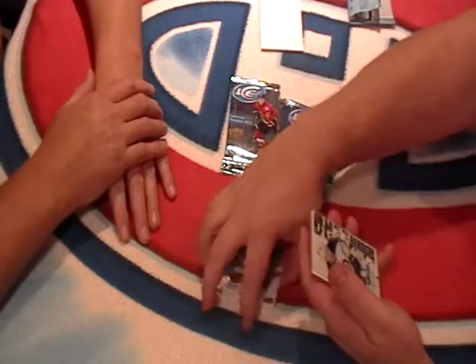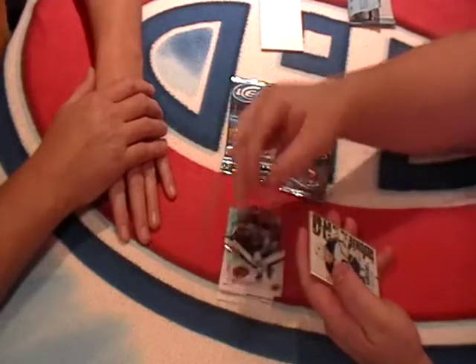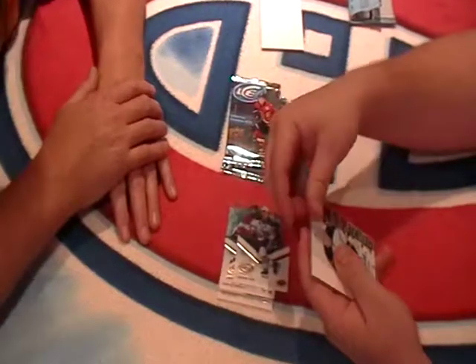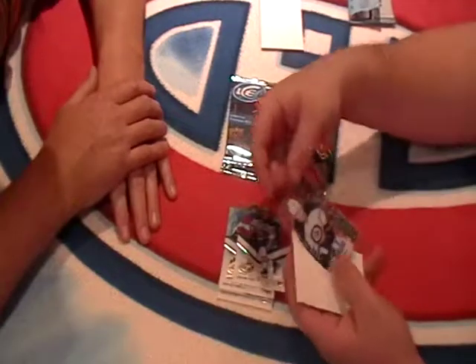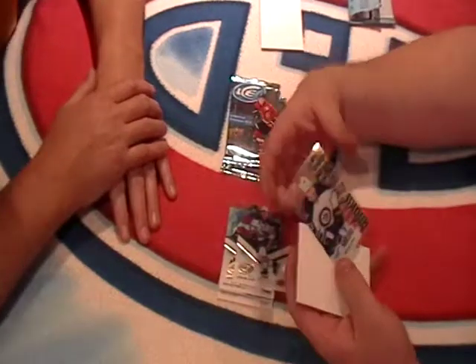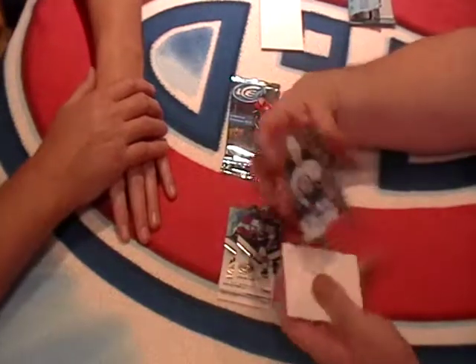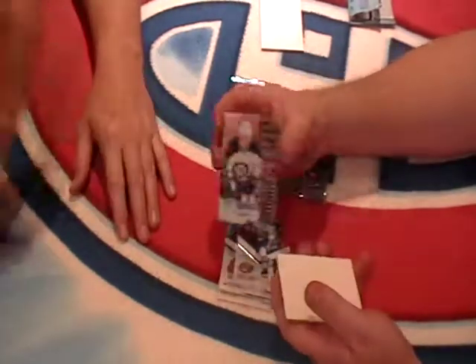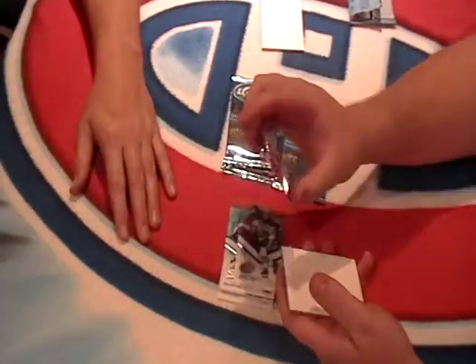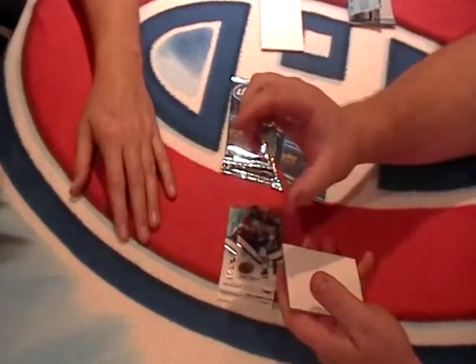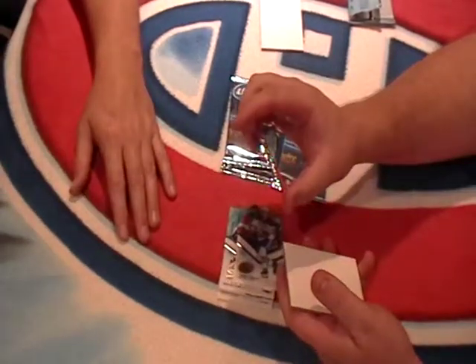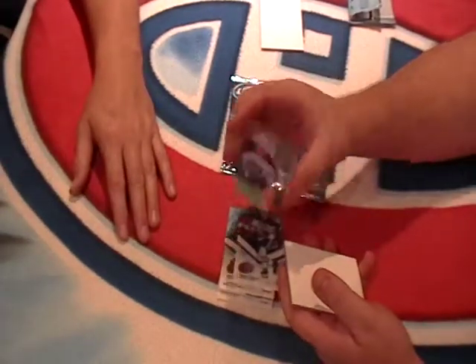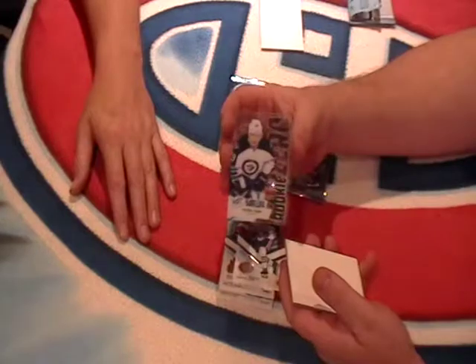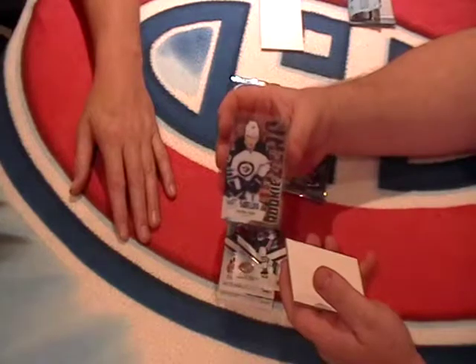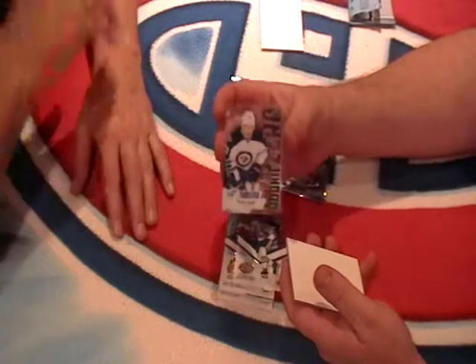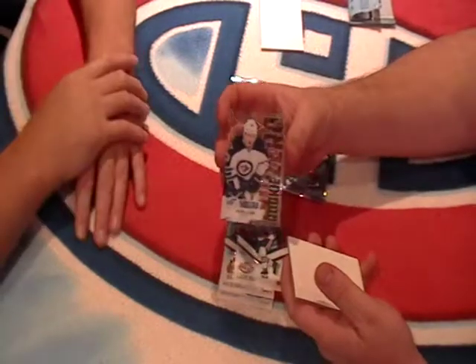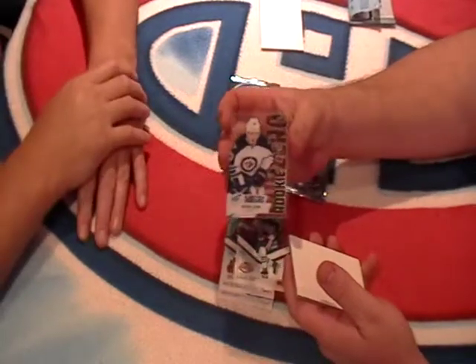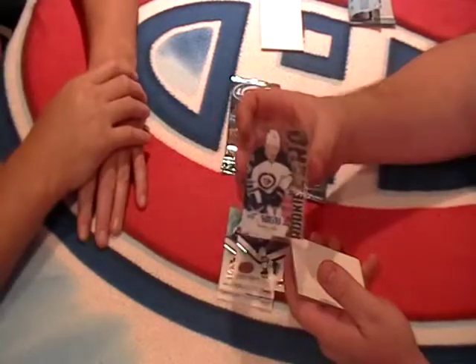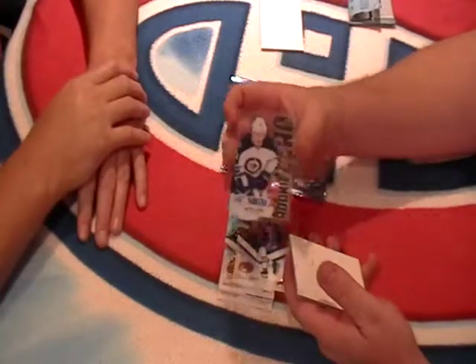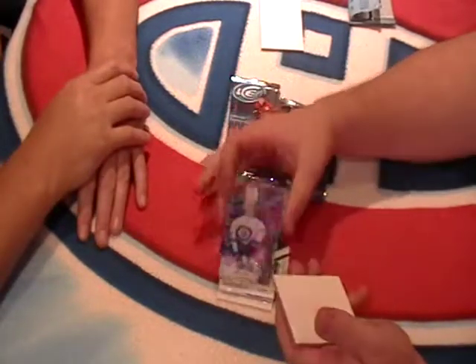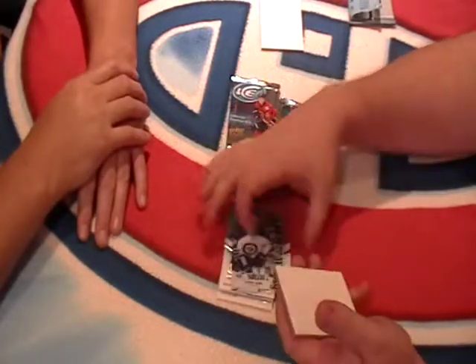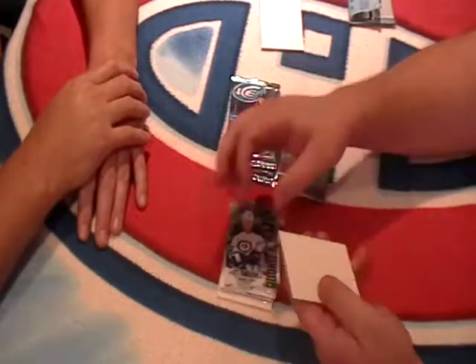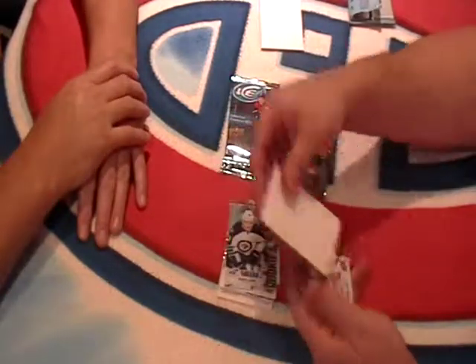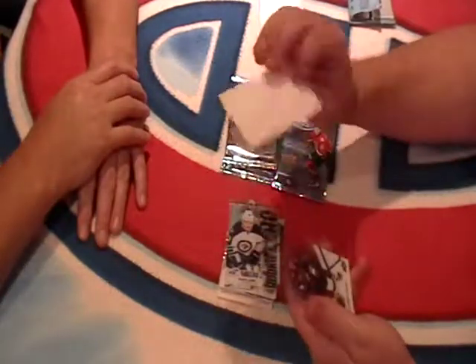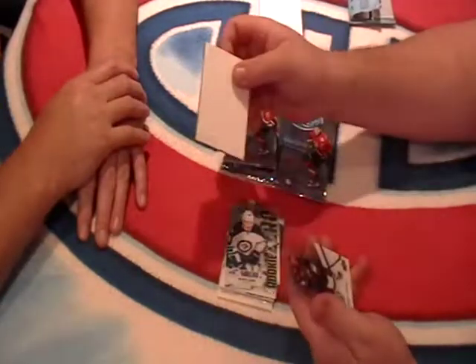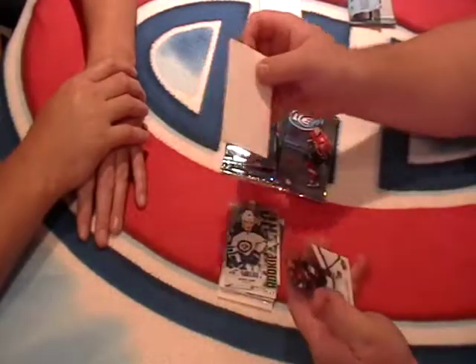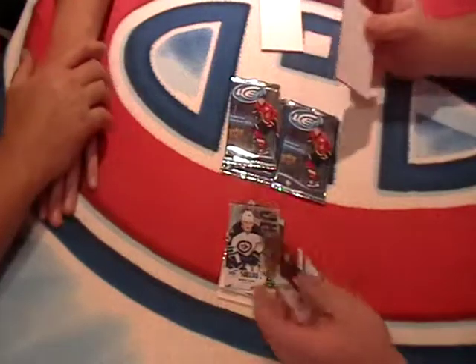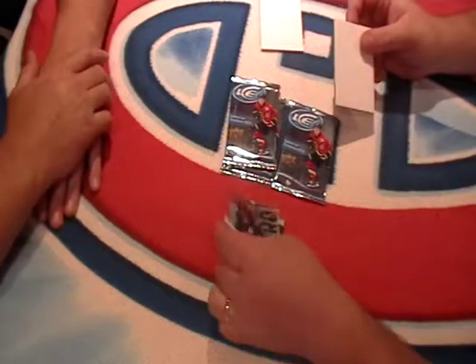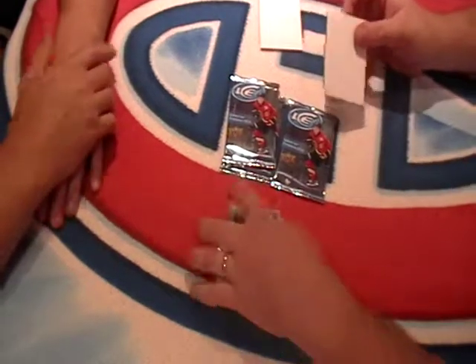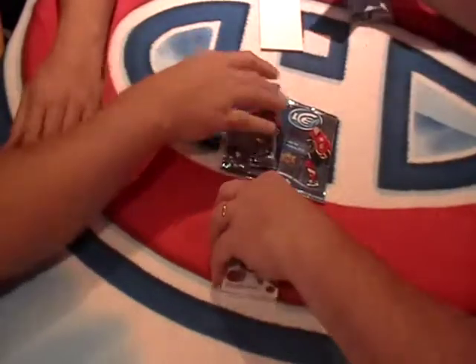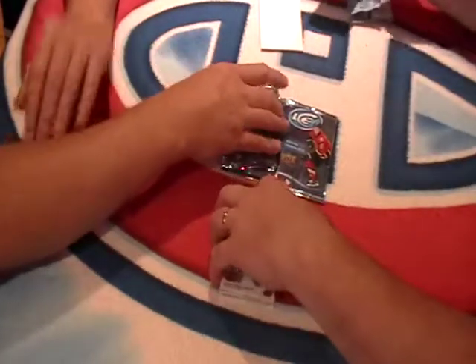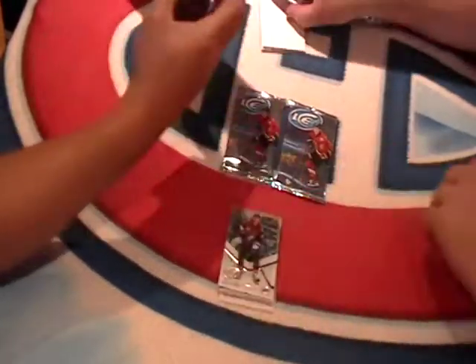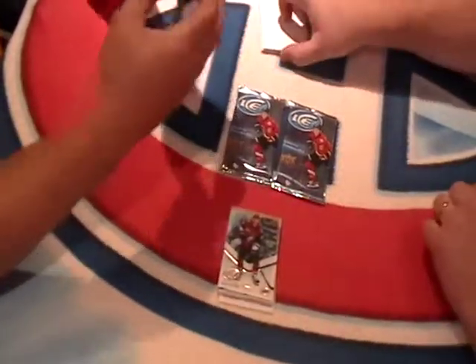We got a Patrick Delaney Sub-Zero card, SZ-63 Sub-Zero. Nice looking cards — nice clear cut, pretty white one. And a base, Oliver Ekman-Larsson for the Coyotes.